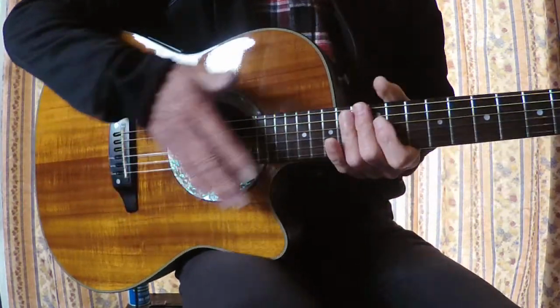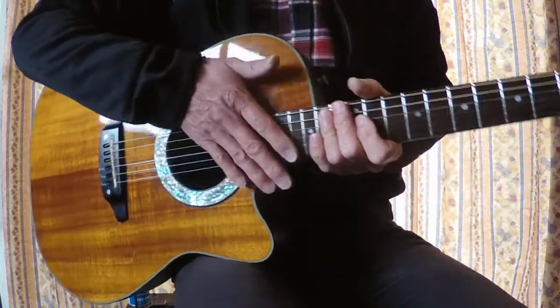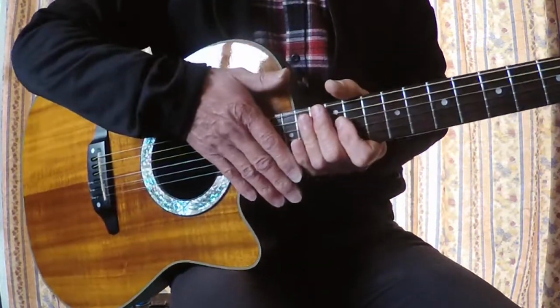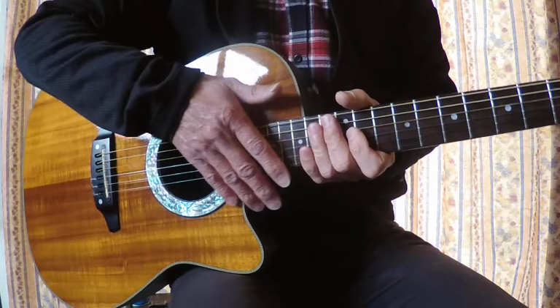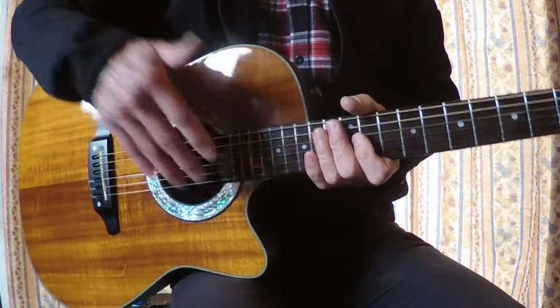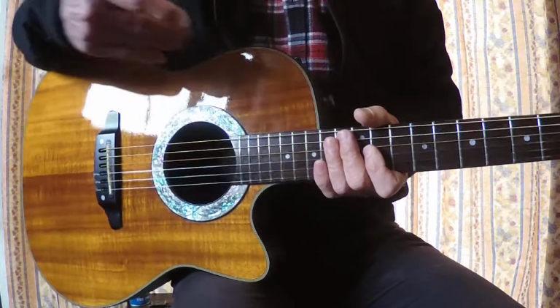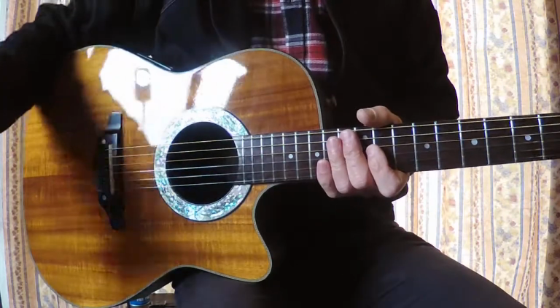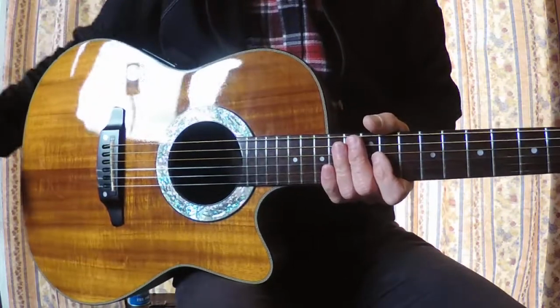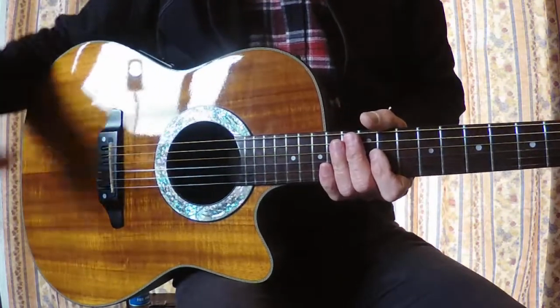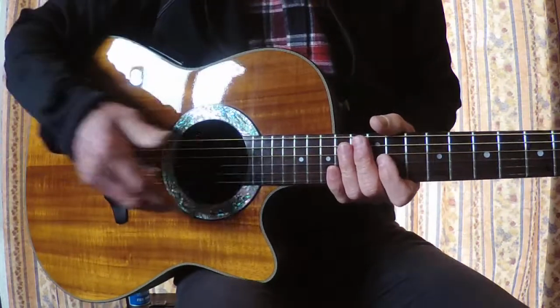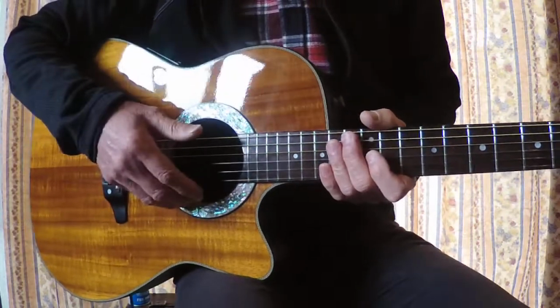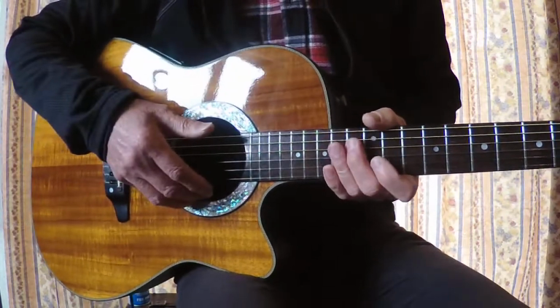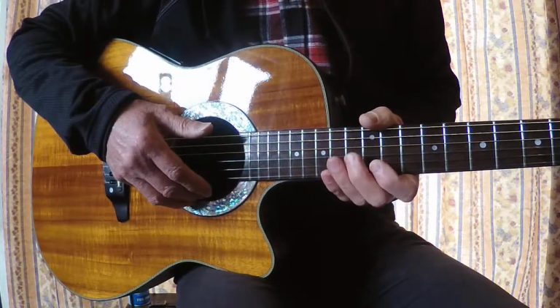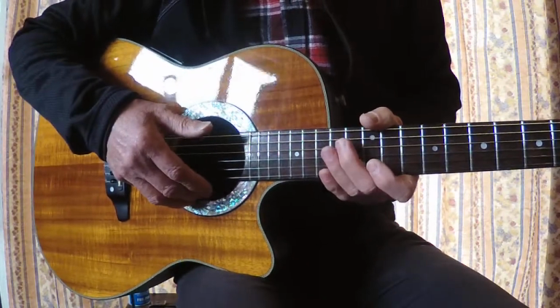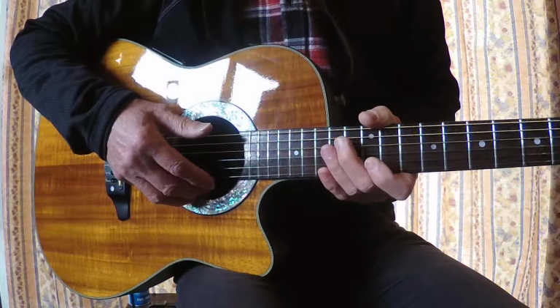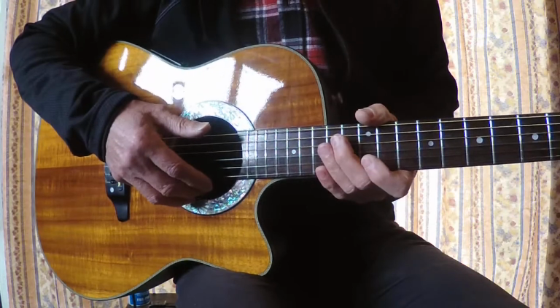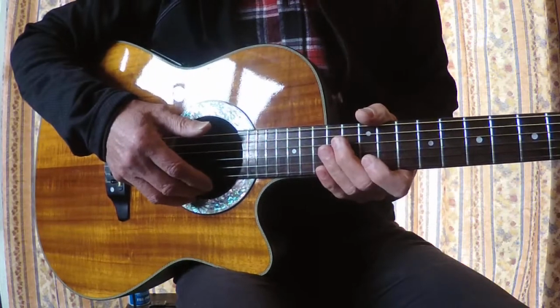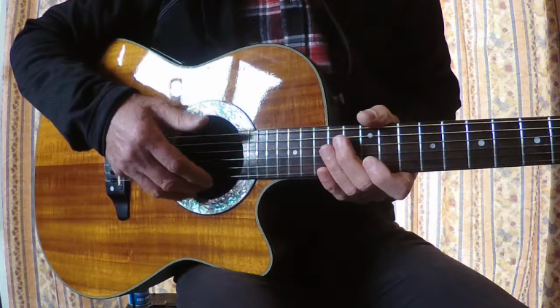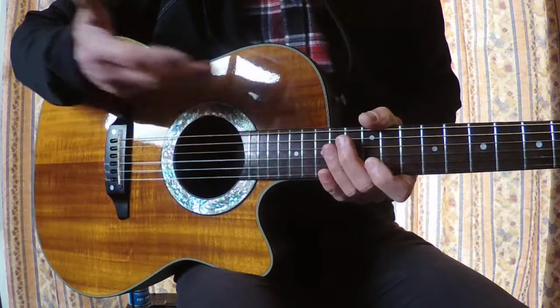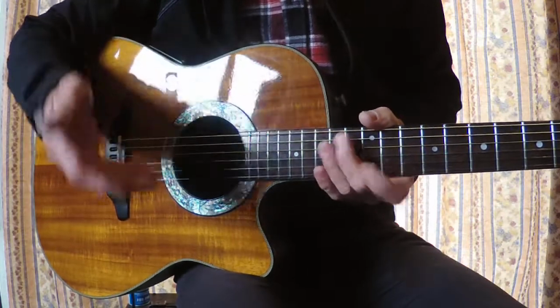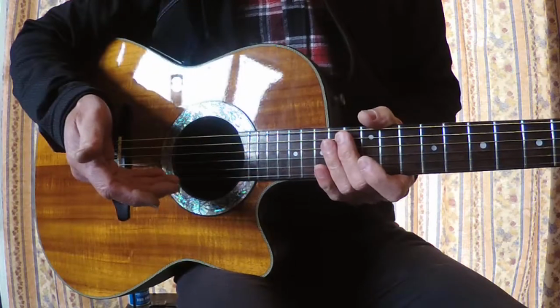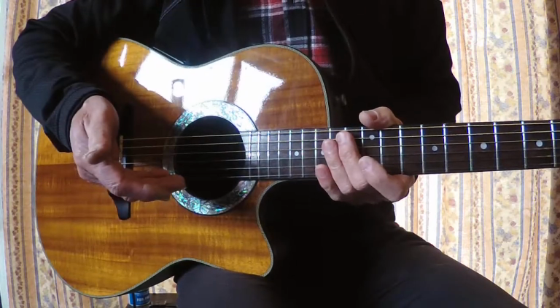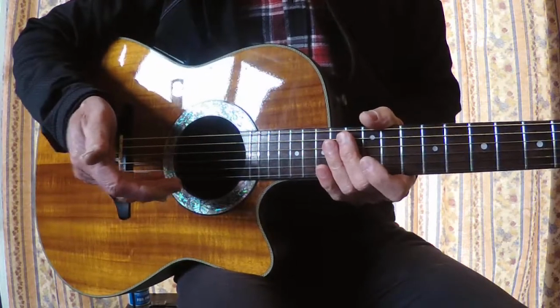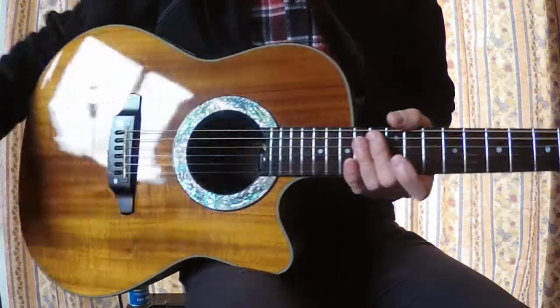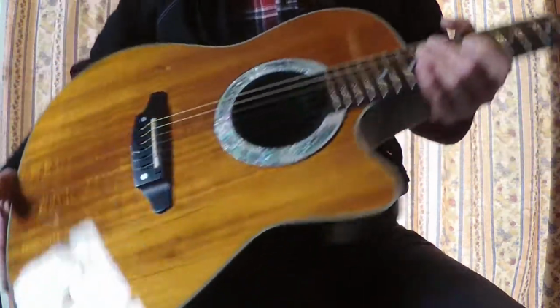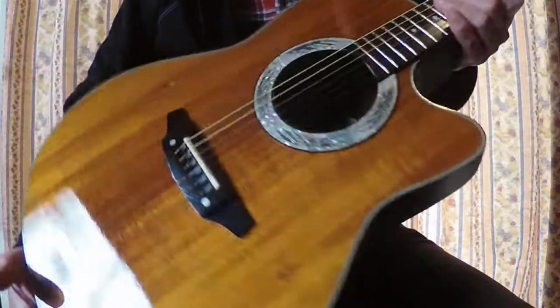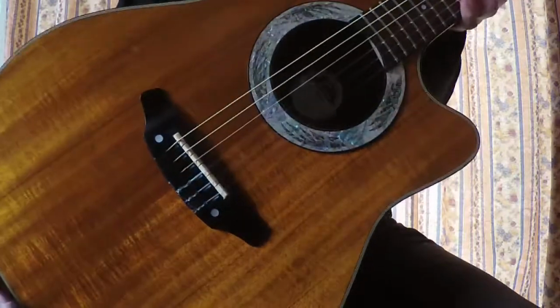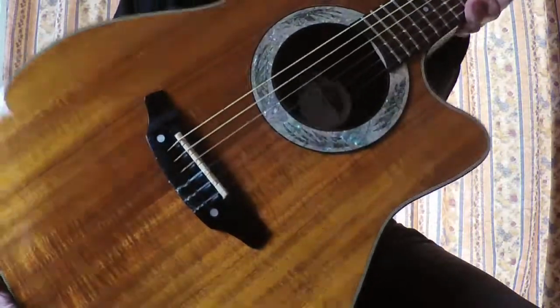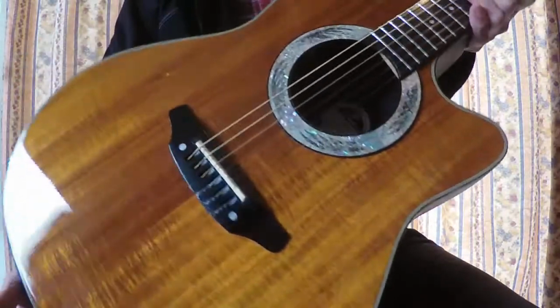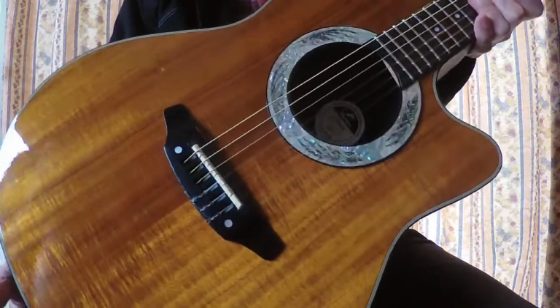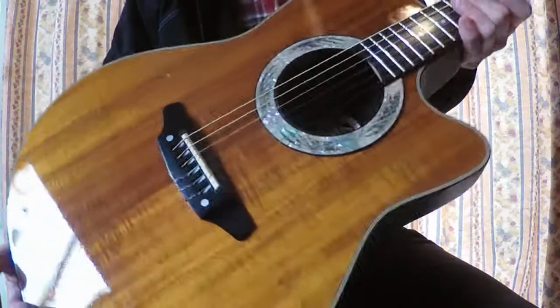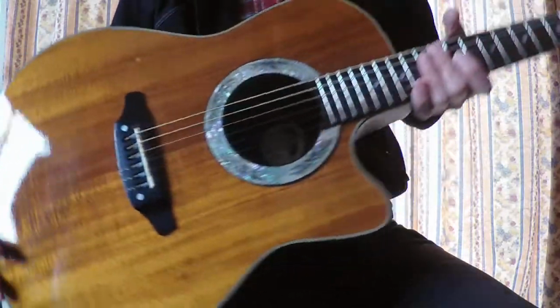So, Morris WT-808, it's a Tornado. Comes with a beautiful original flight case as well. This guitar with a beautiful Hawaiian koa top — perfect for your collection.